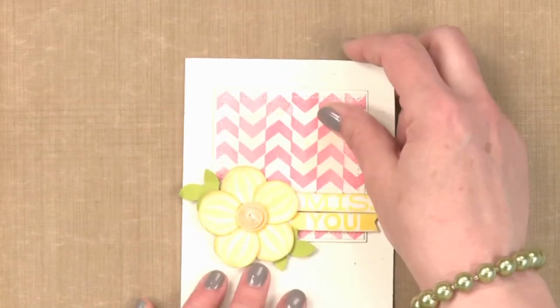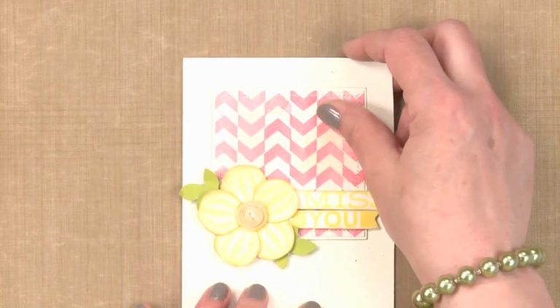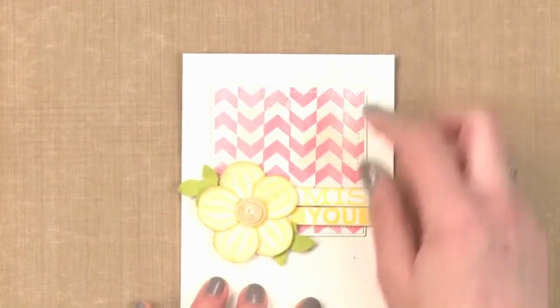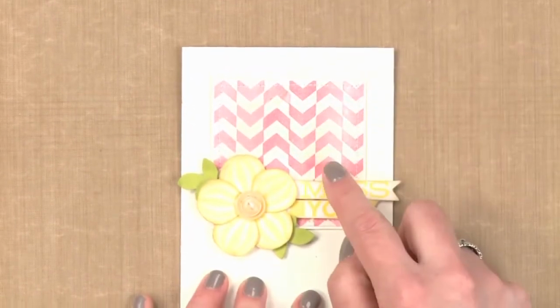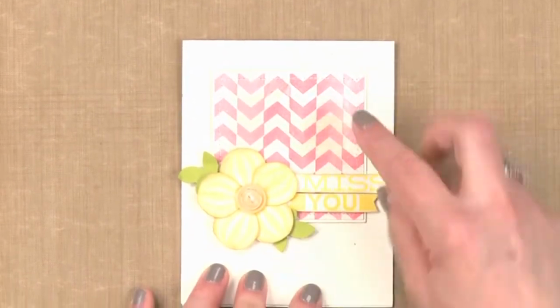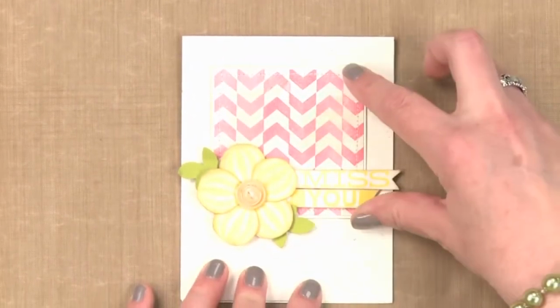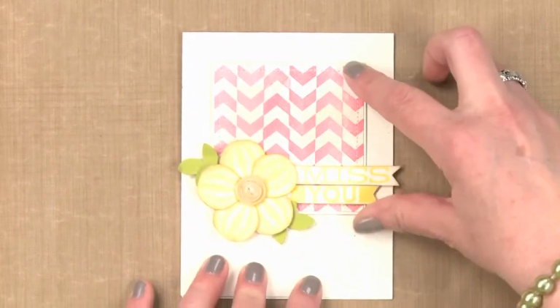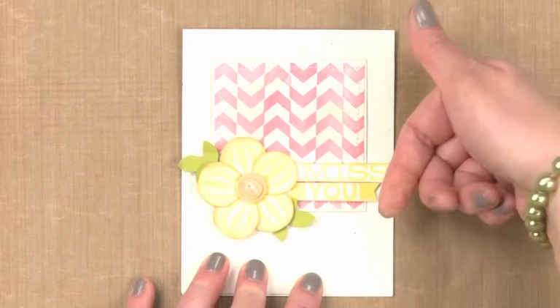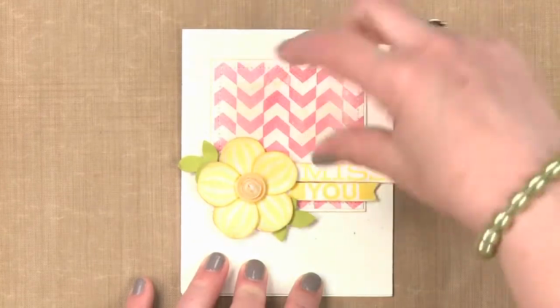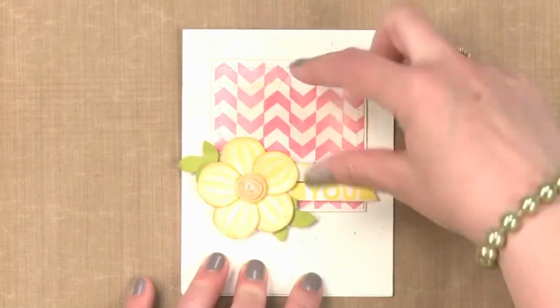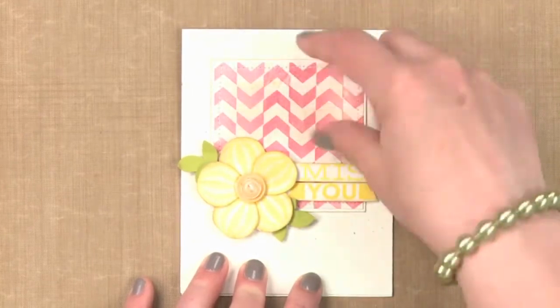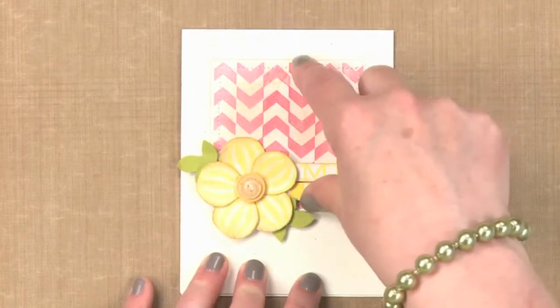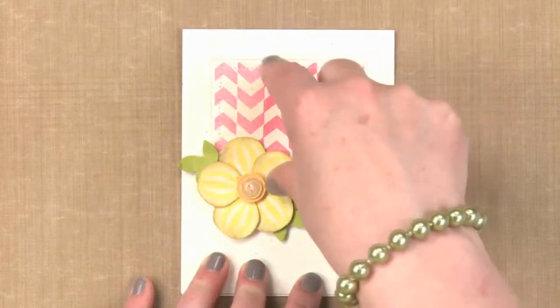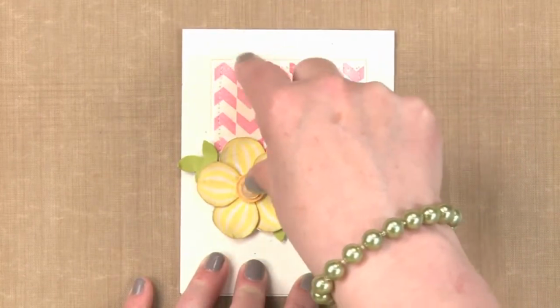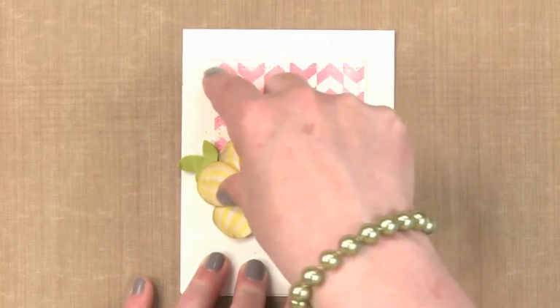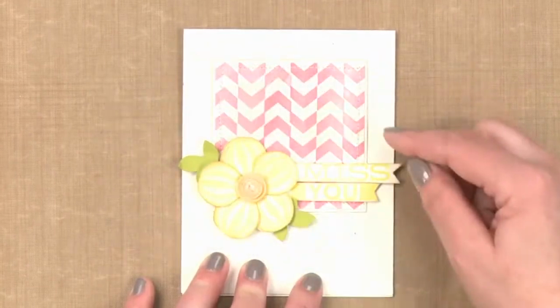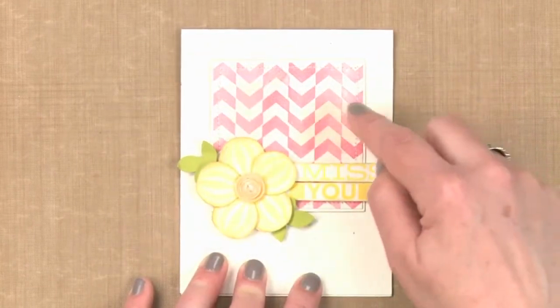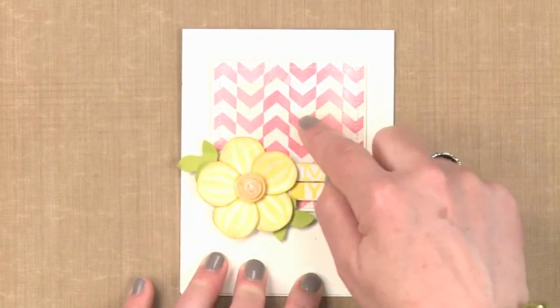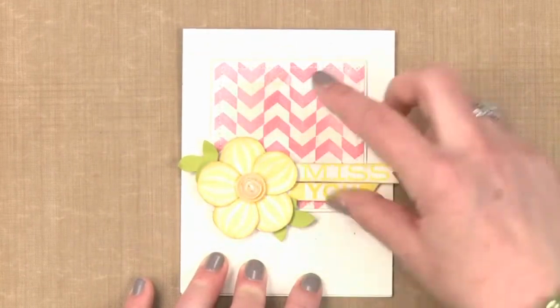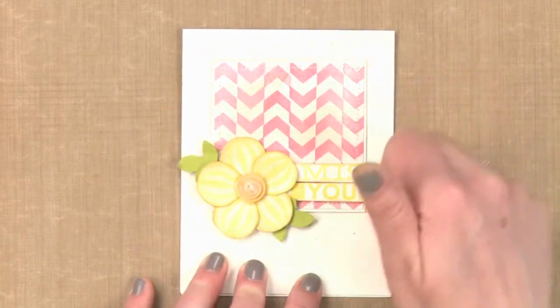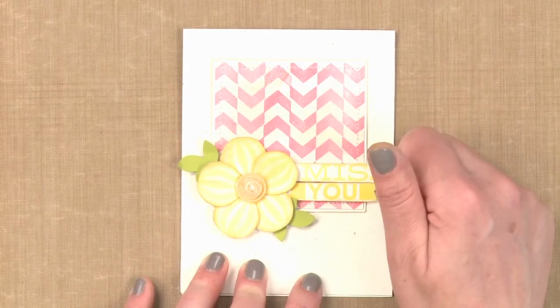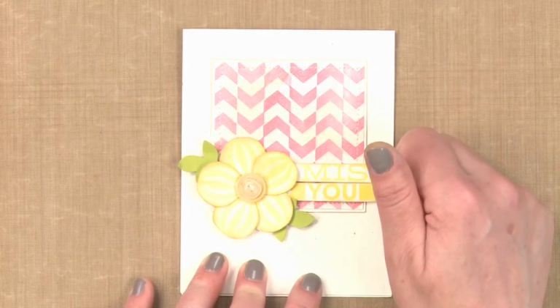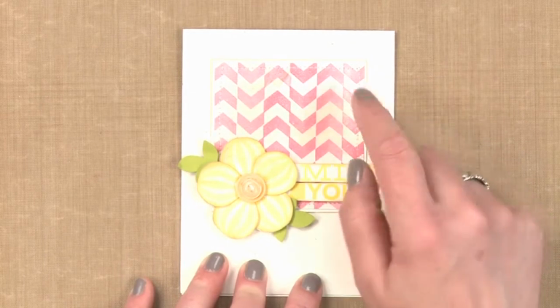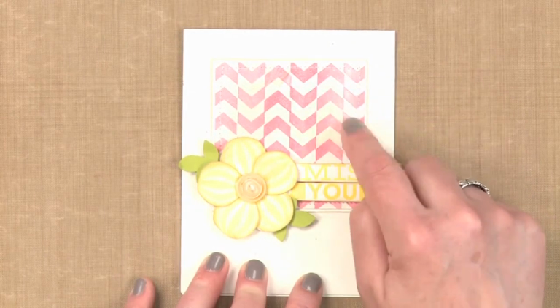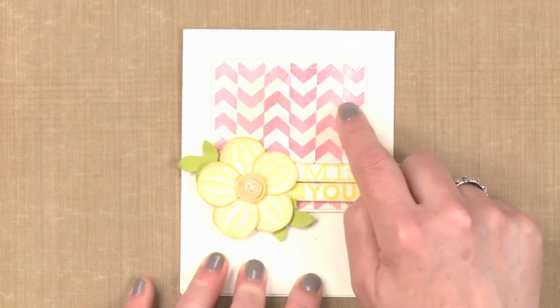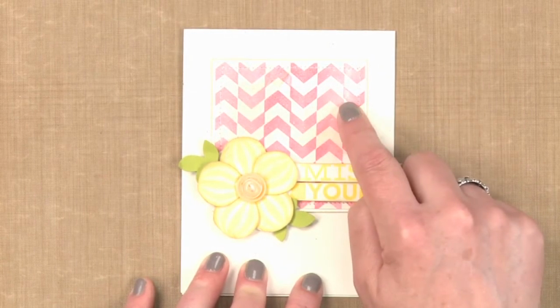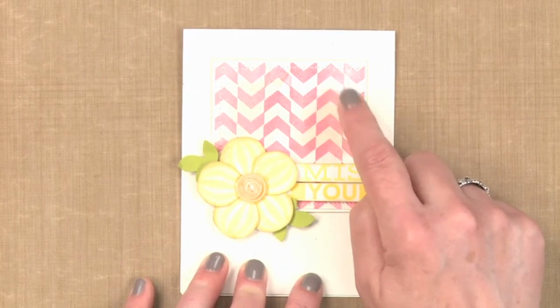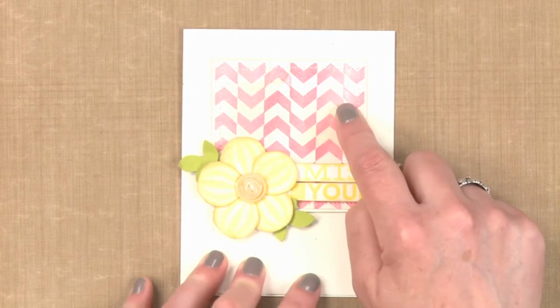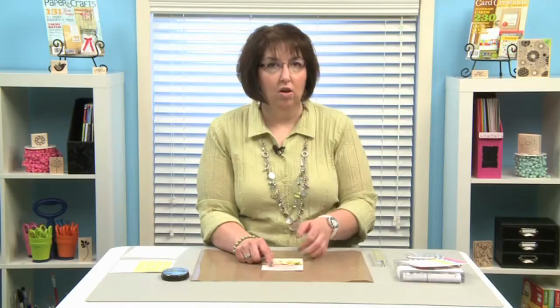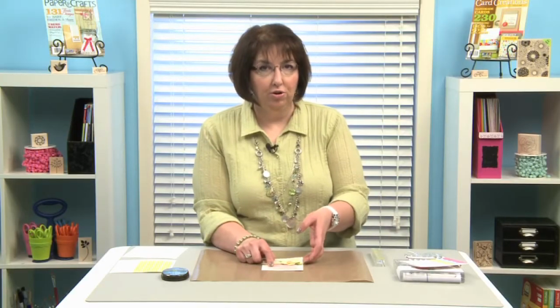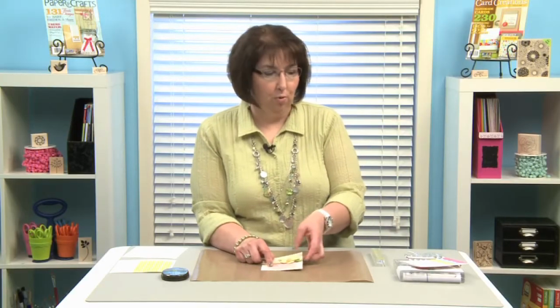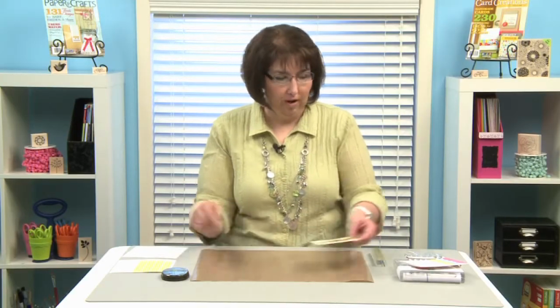On this one we have some chevrons that are just flipped back and forth. This is a border stamp, so you just stamp it multiple times to create that look. Let me show you how easy it is to create this style where you're using a border stamp.